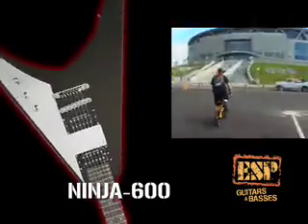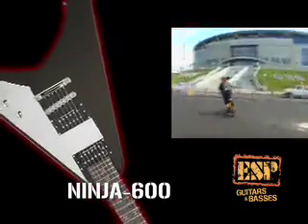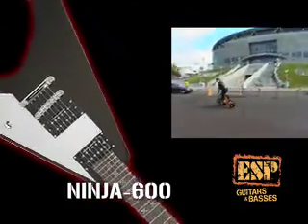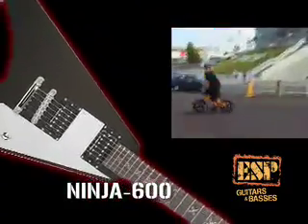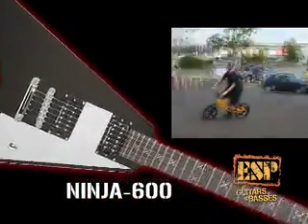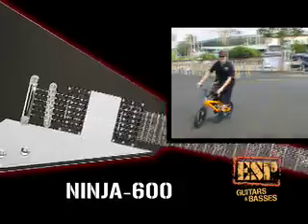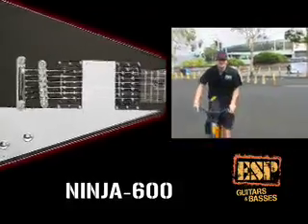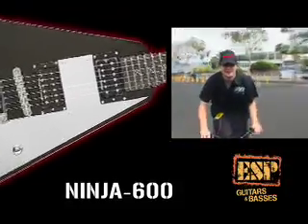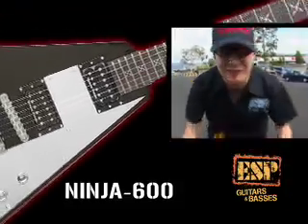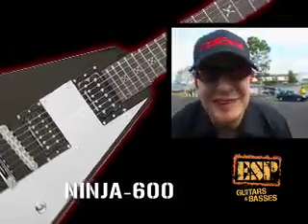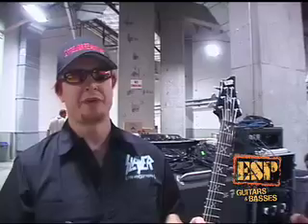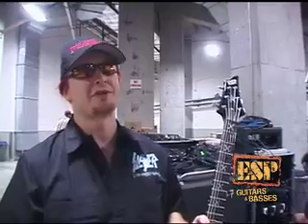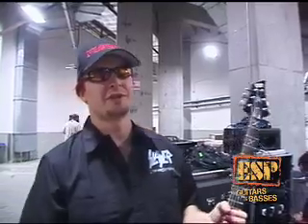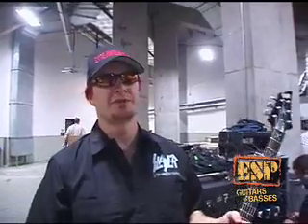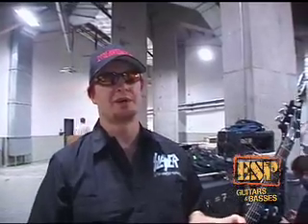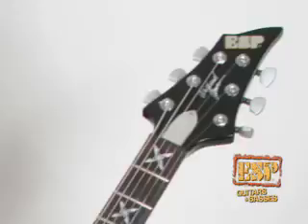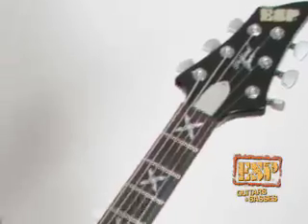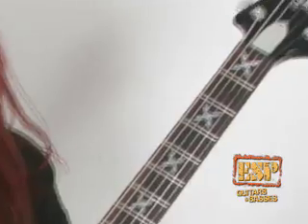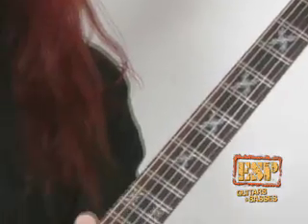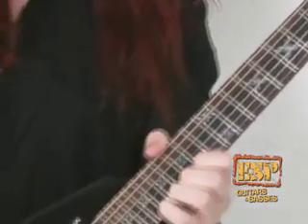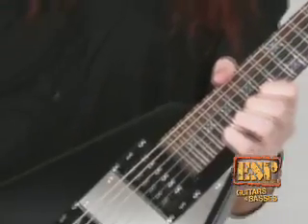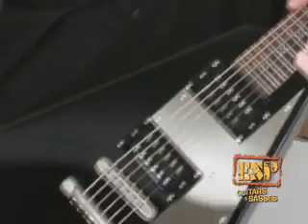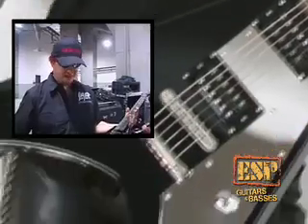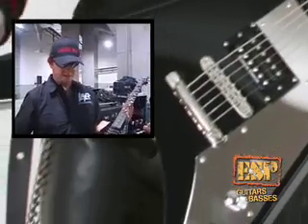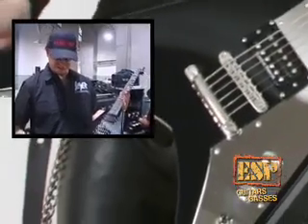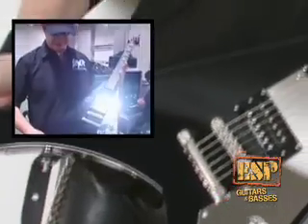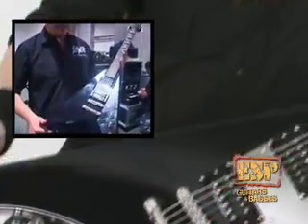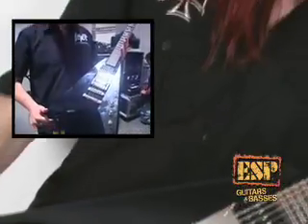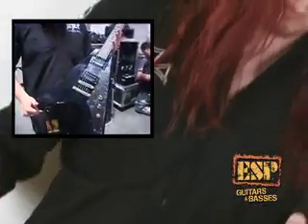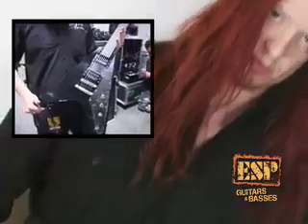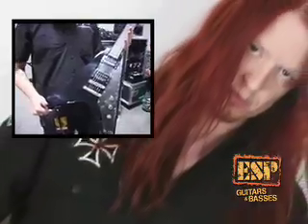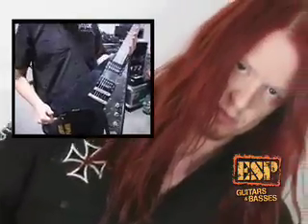I wanted something that was just a very metal guitar. When you make a signature model, it's got to reflect that artist's style. With the design, it's got a different kind of shape. It's black, obviously, because black is the best color for a guitar.